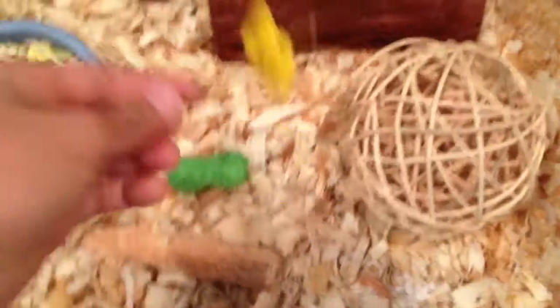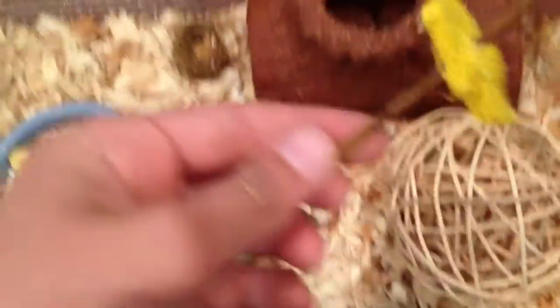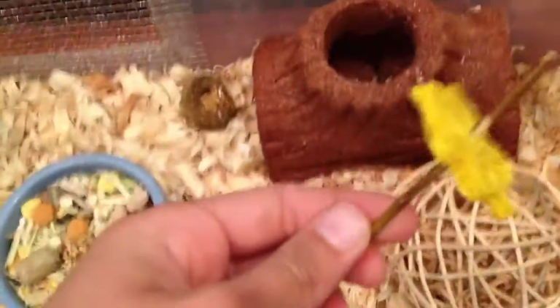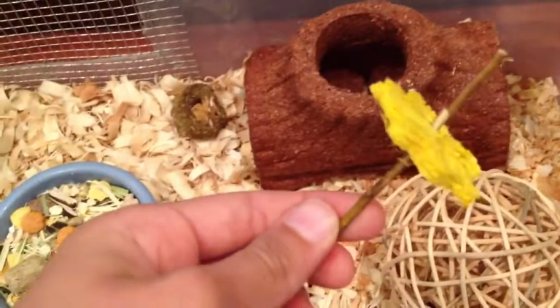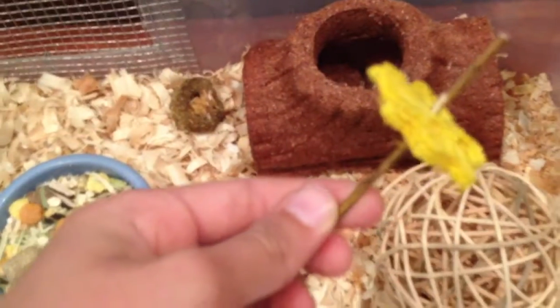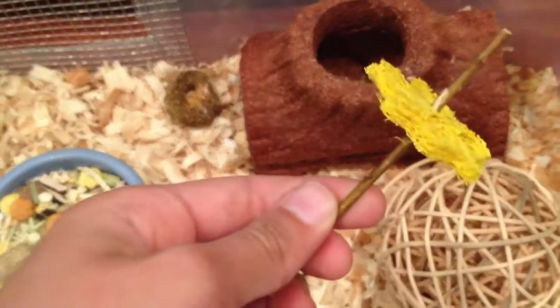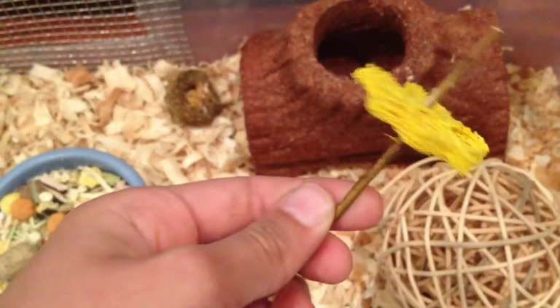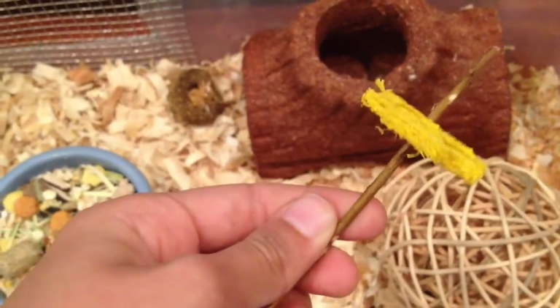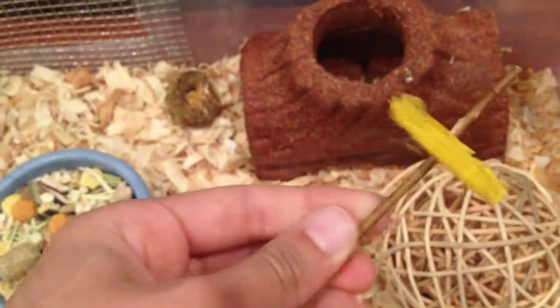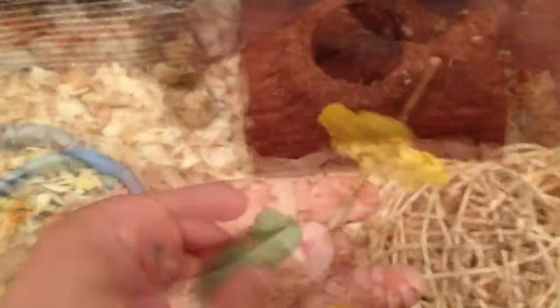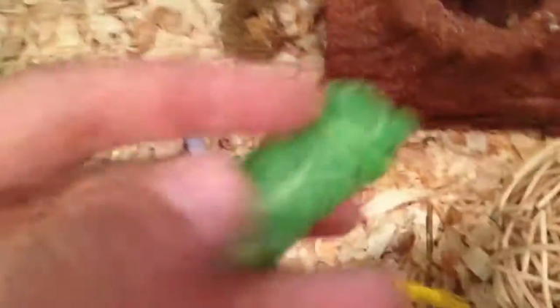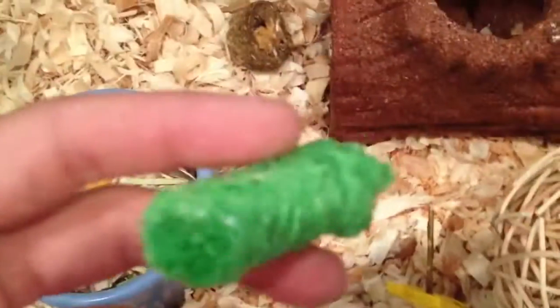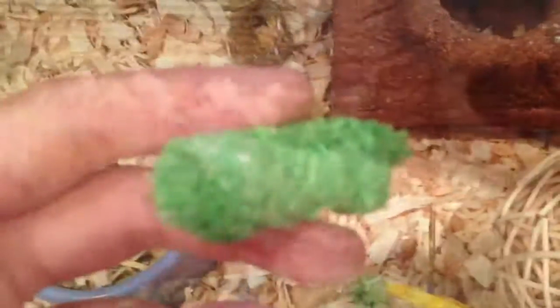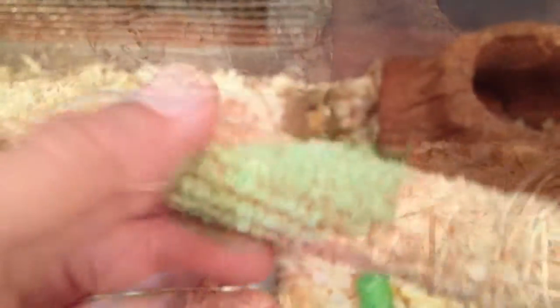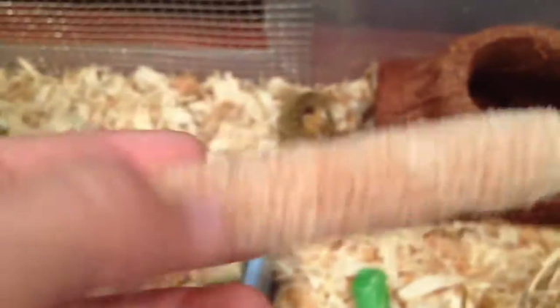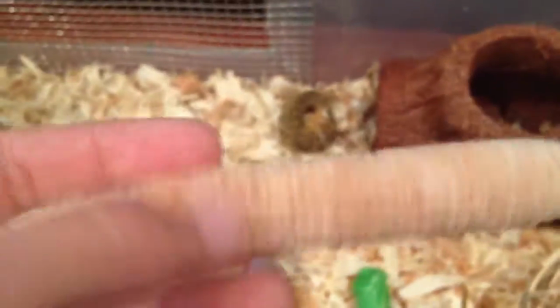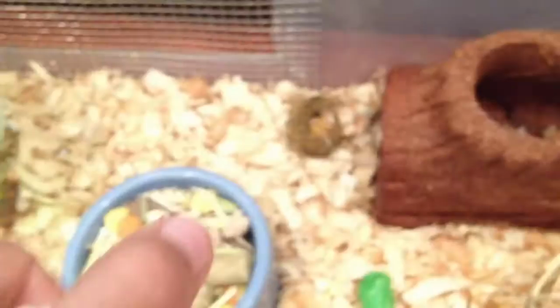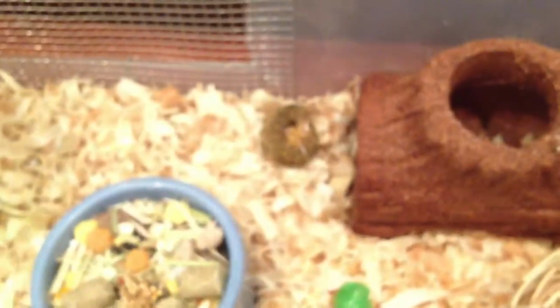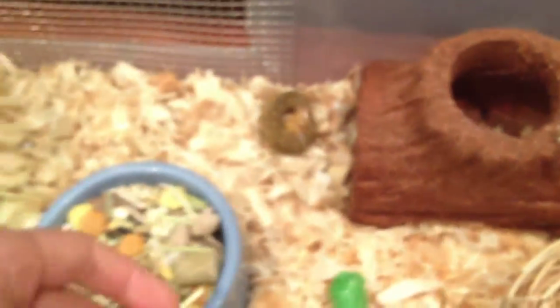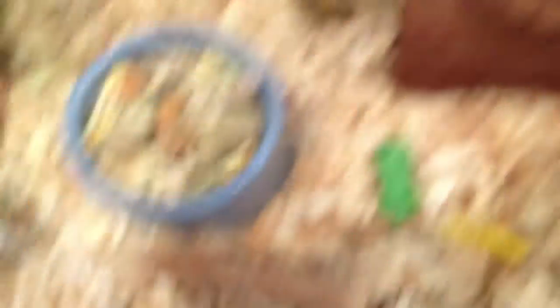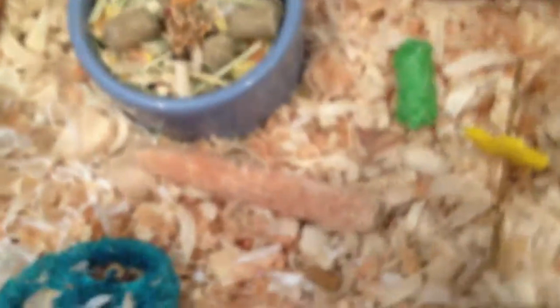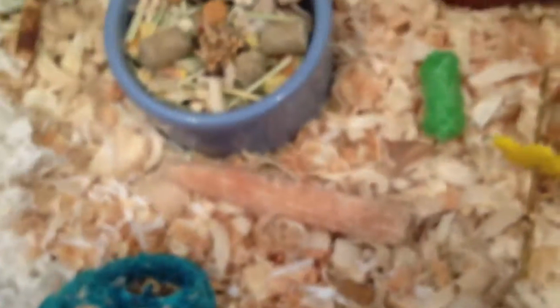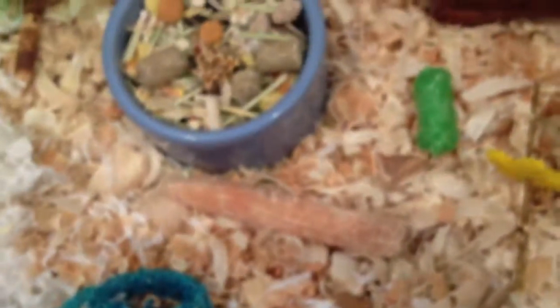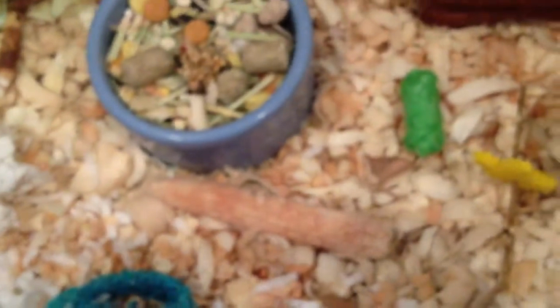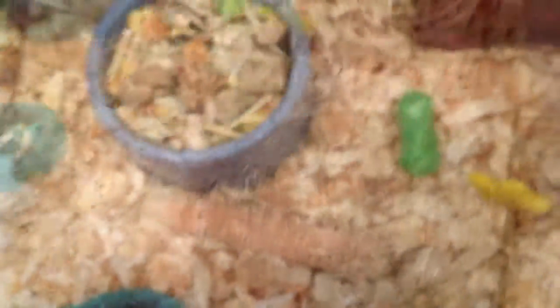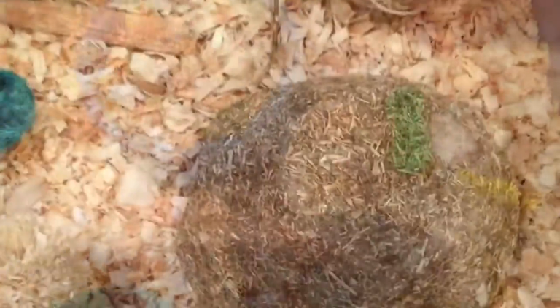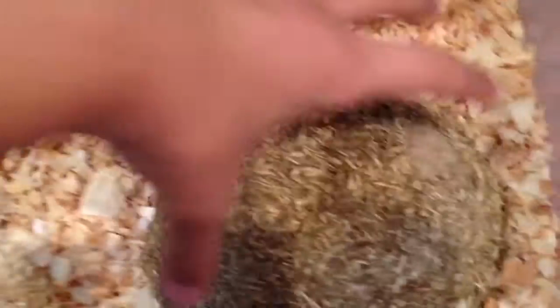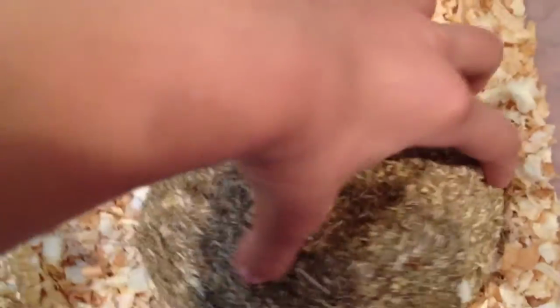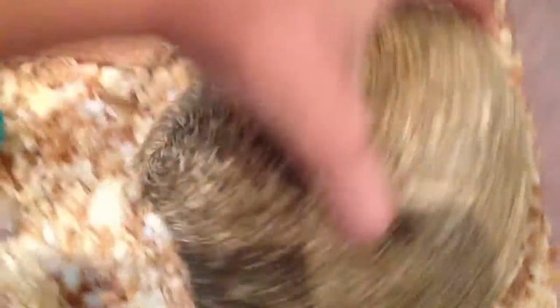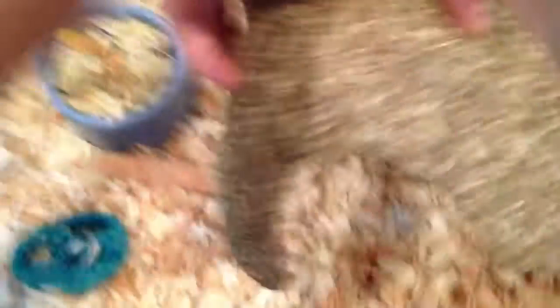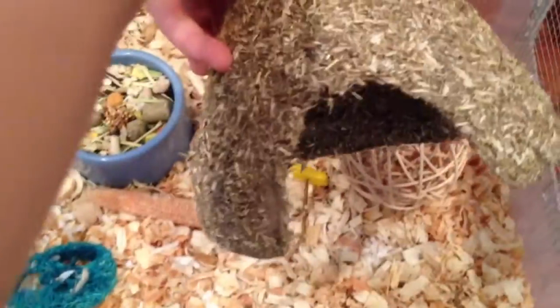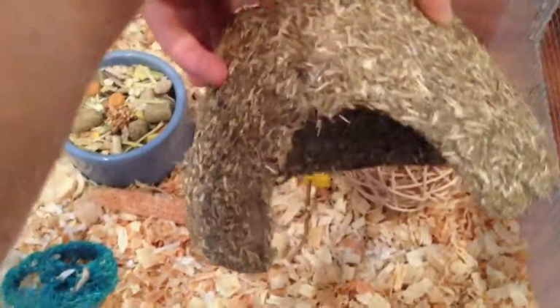There's a willow twig with a loofah puzzle piece around it, and a green rice pot. I had dried corn on it but they just finished it today, so I'll take it out after the video.